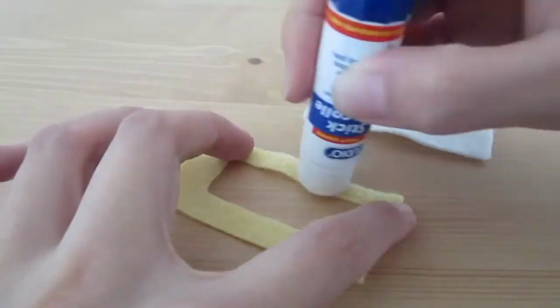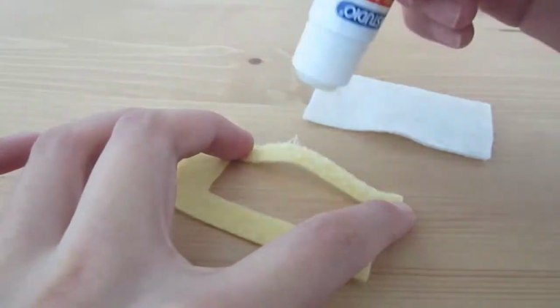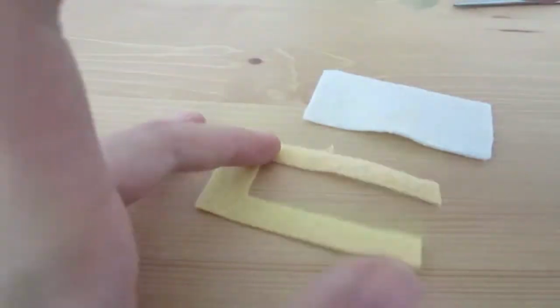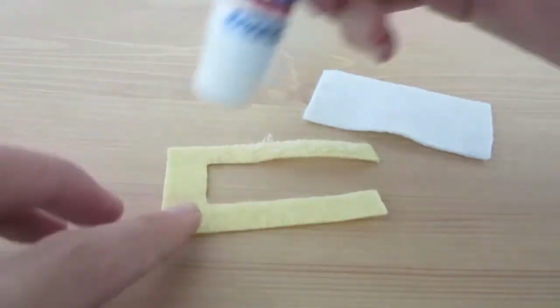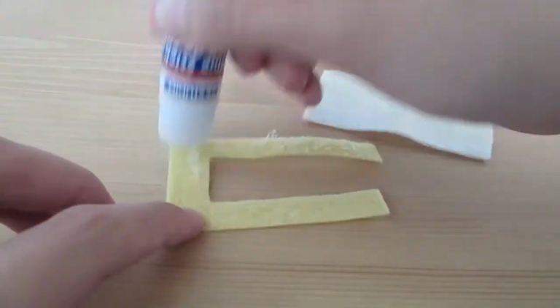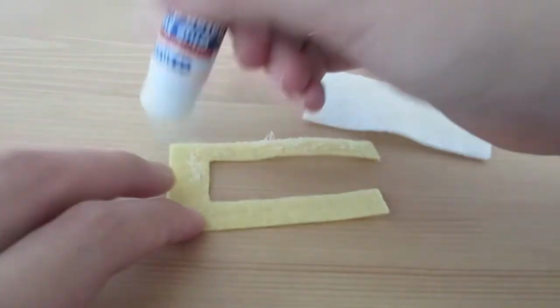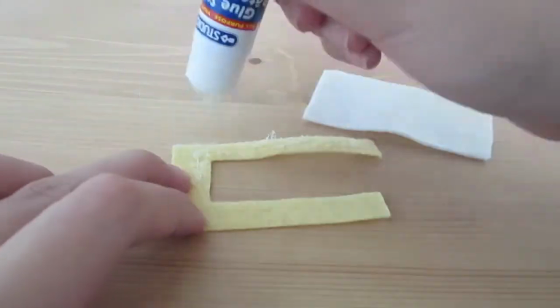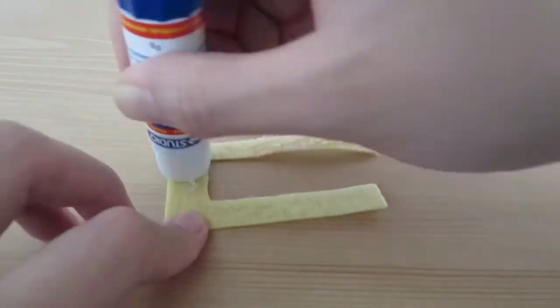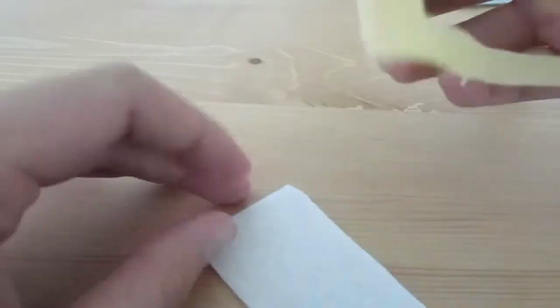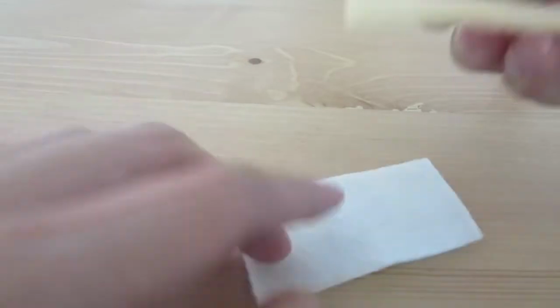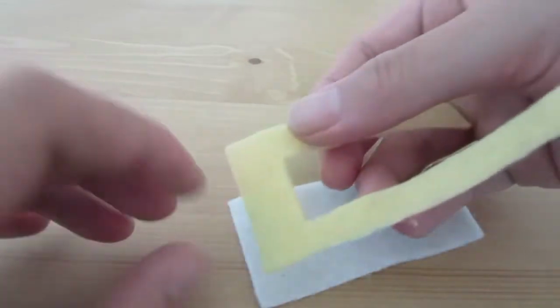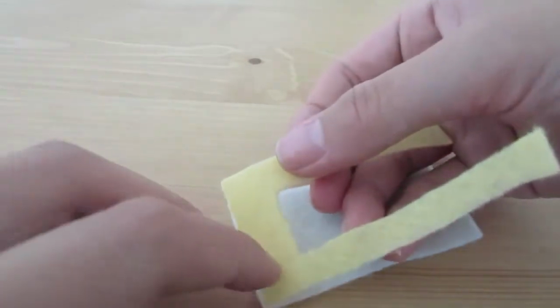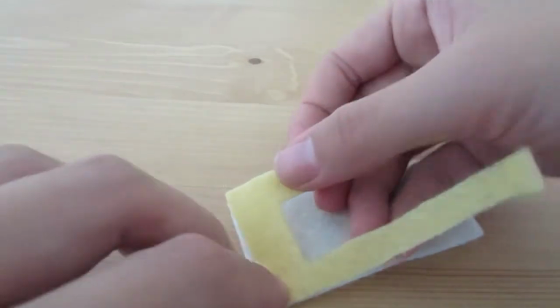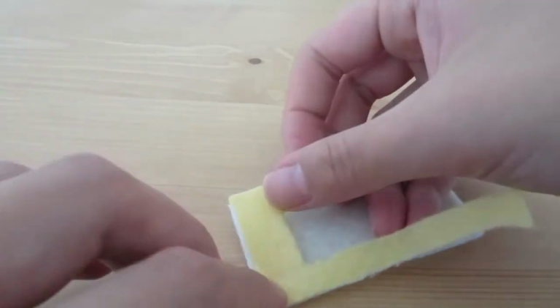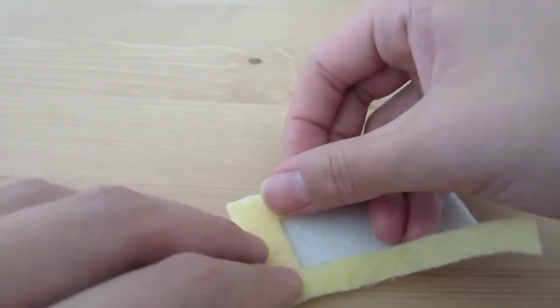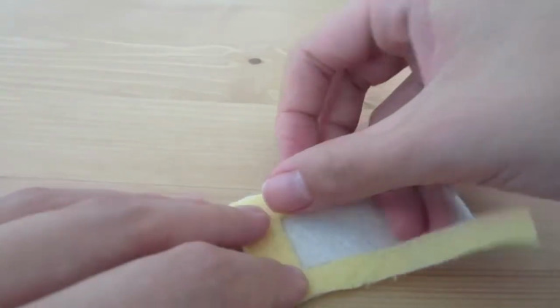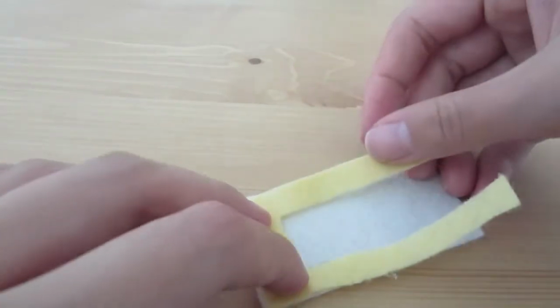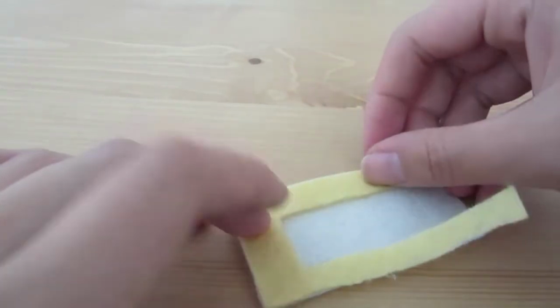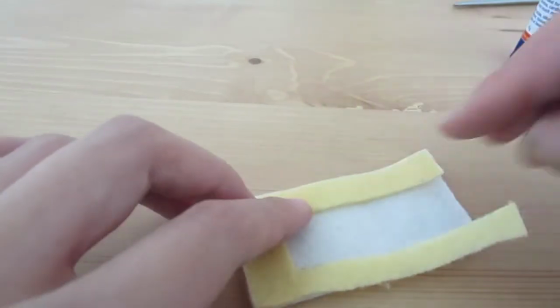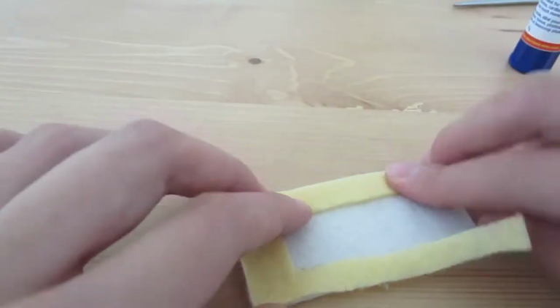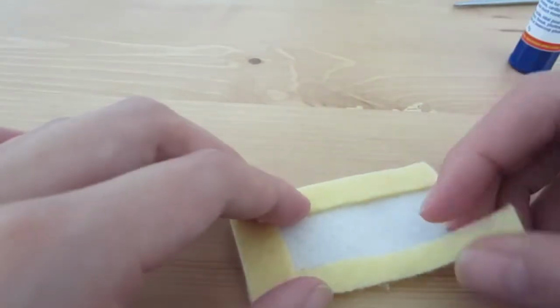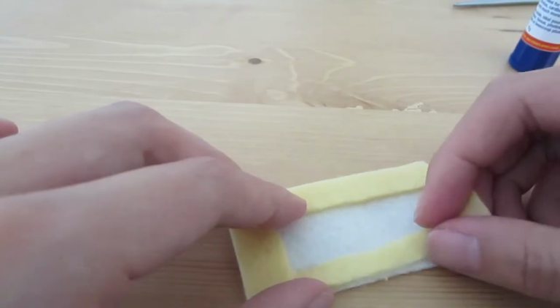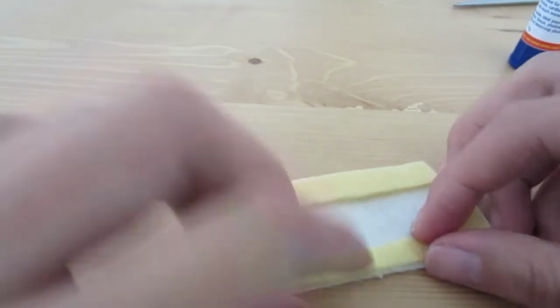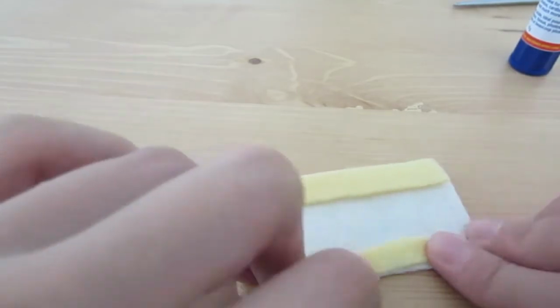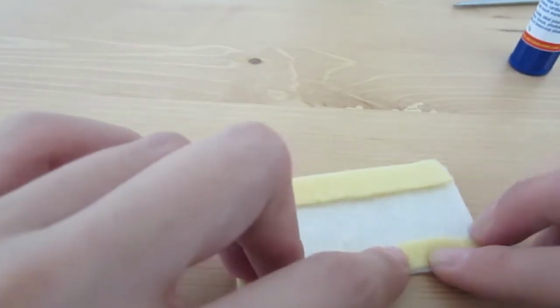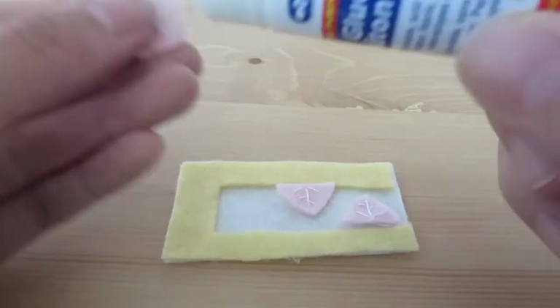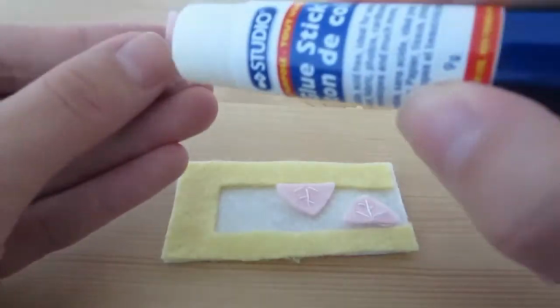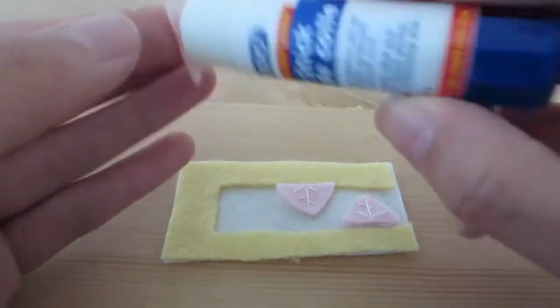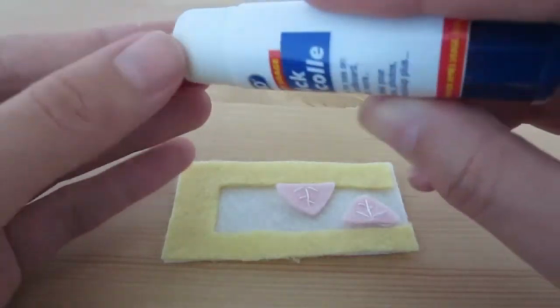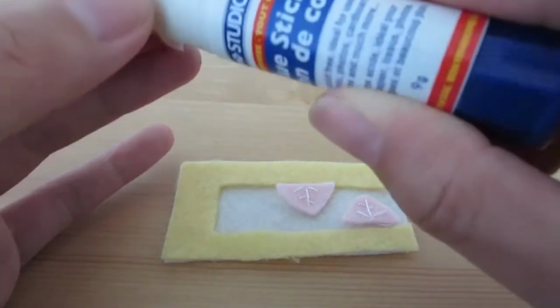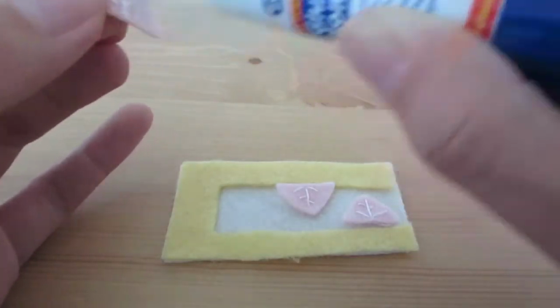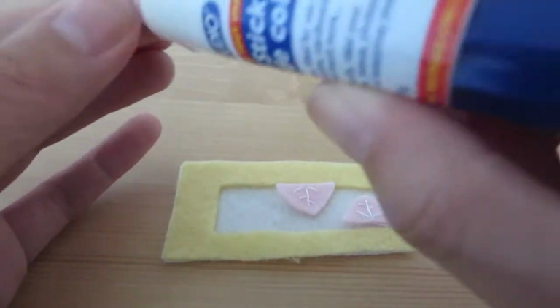Glue the yellow piece to the white base using some fabric glue. The instructions said to use craft glue or glue stick, but it did not work well for me. Then glue on the strawberry halves as well.